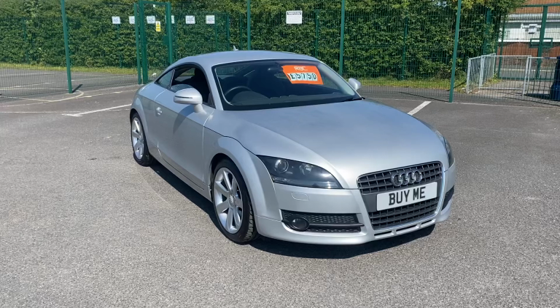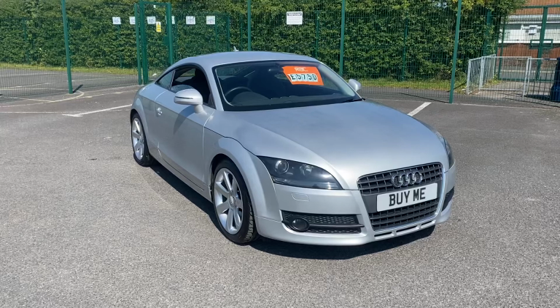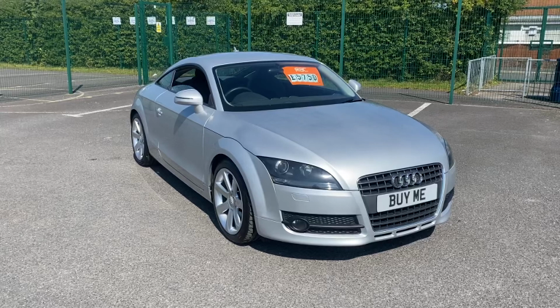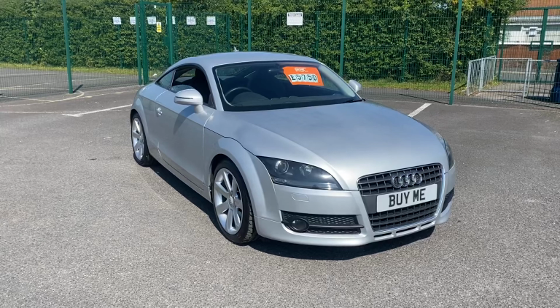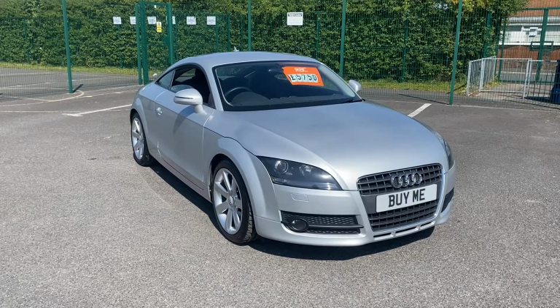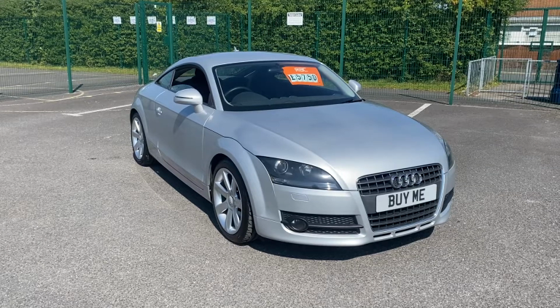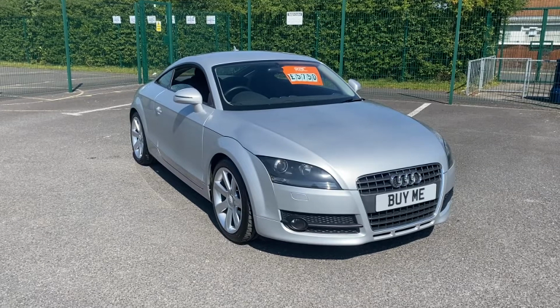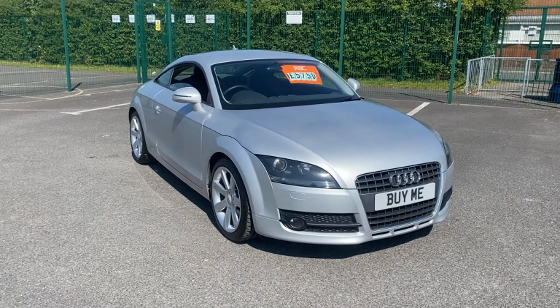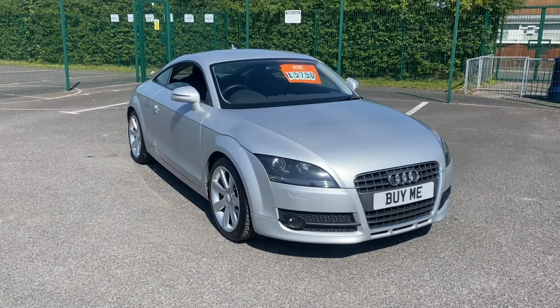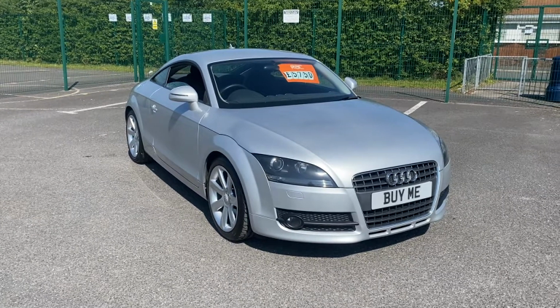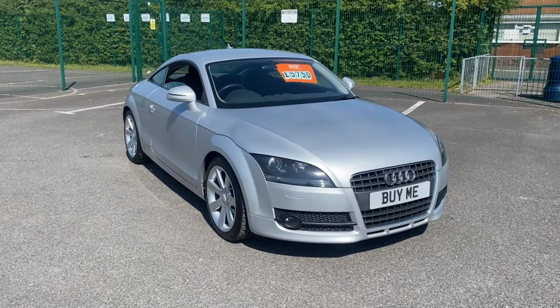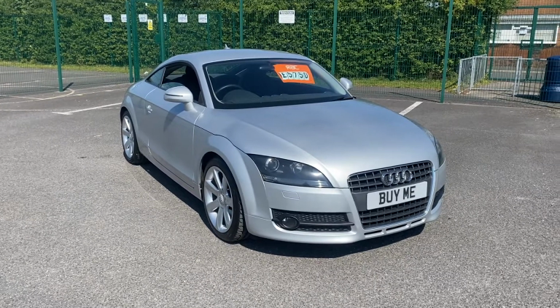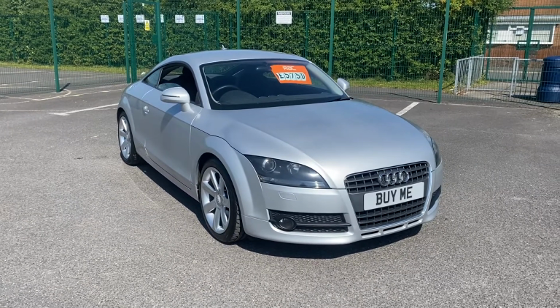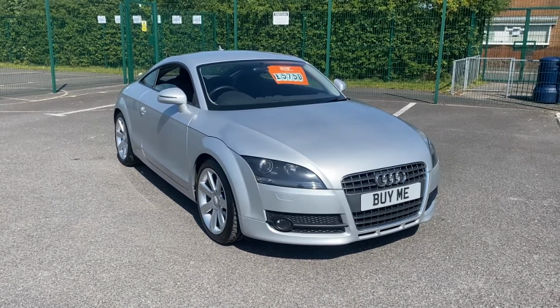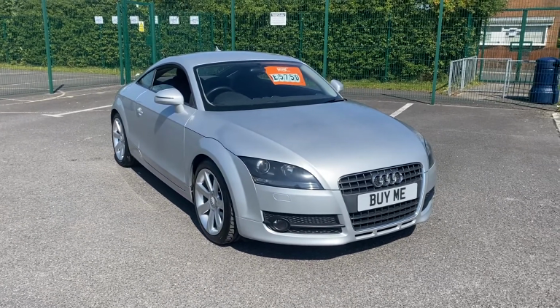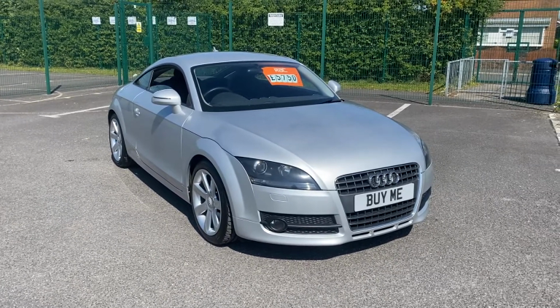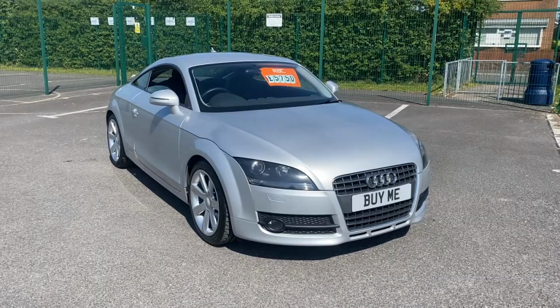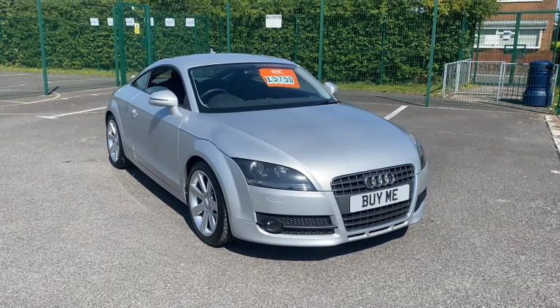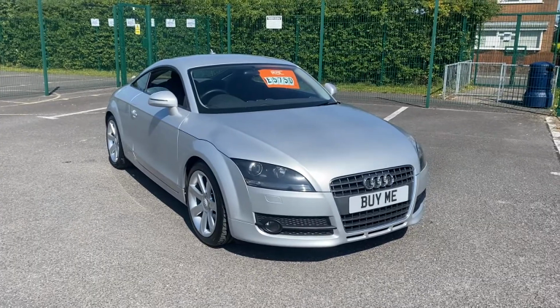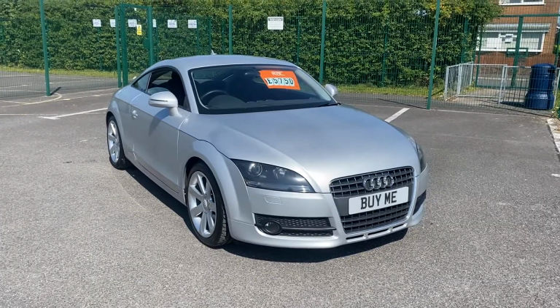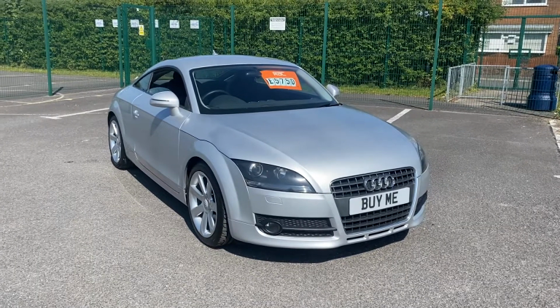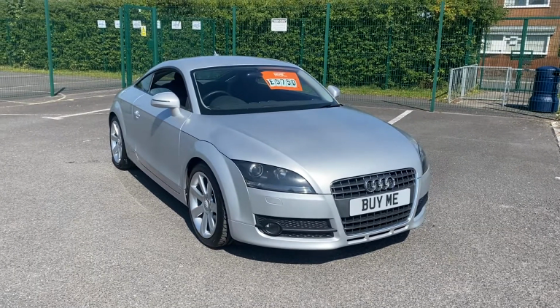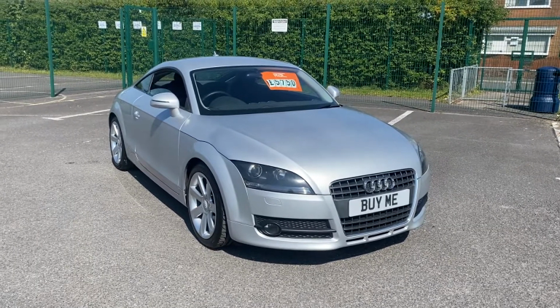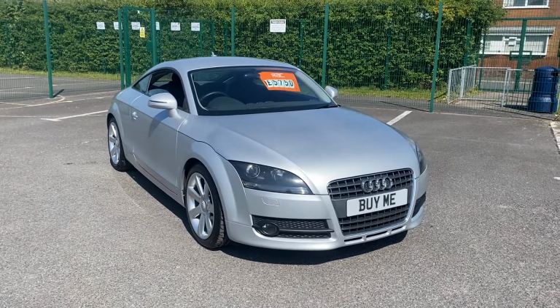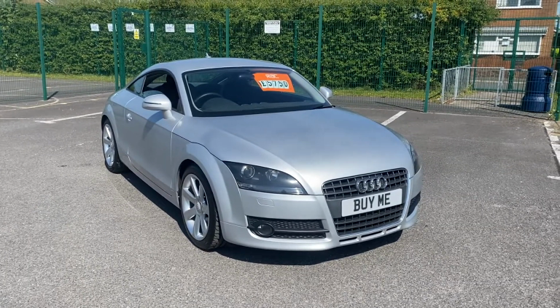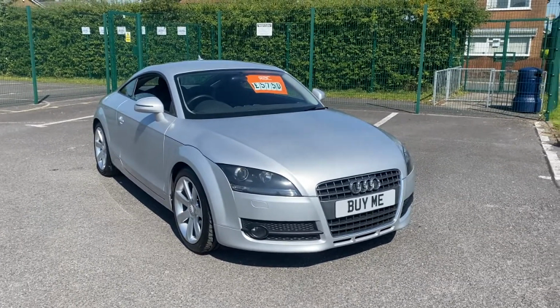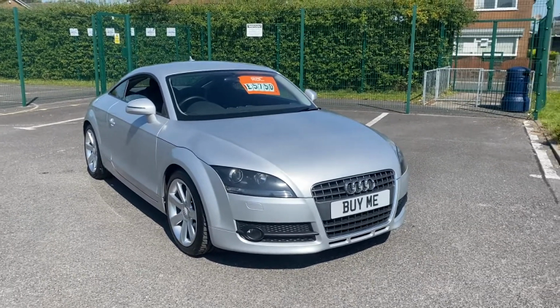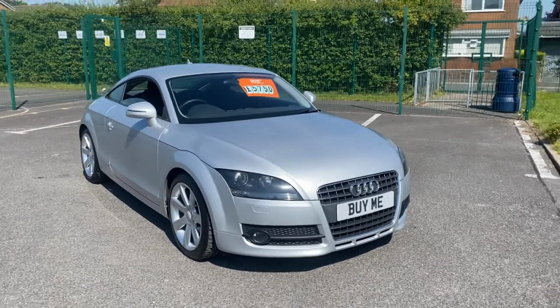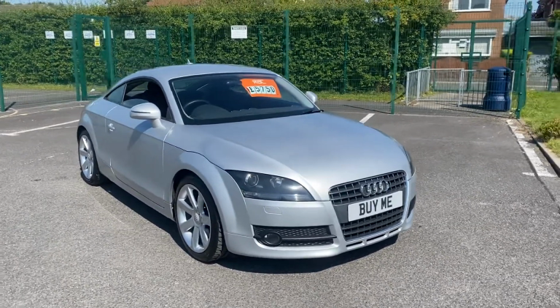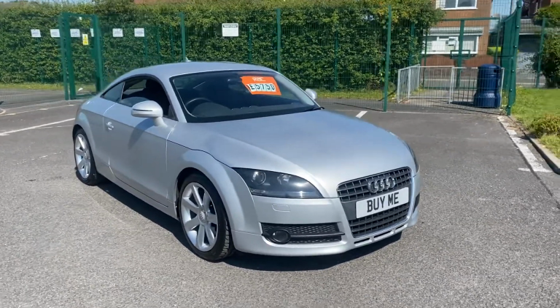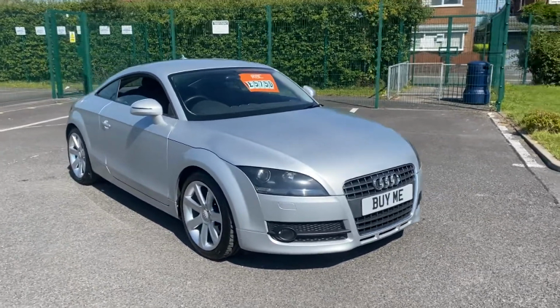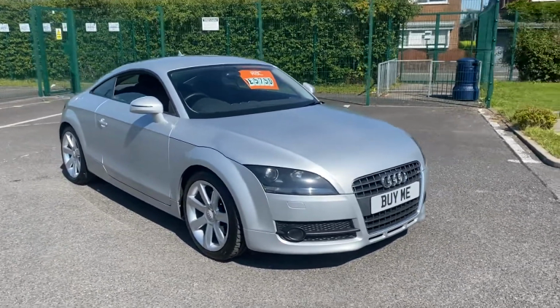Hello, welcome to Pendleton Garage, and what I've got for you today is this. What a beautiful car this is. This is a 2007 Audi TT 2 litre TSI Coupe. Absolutely beautiful.